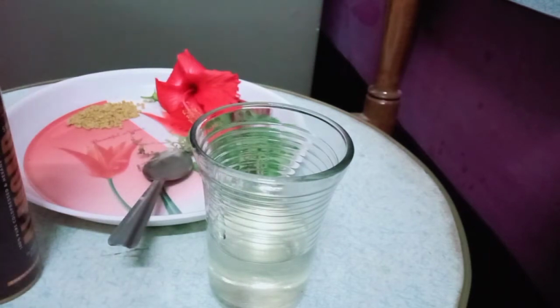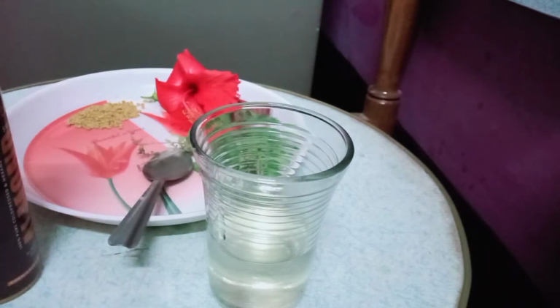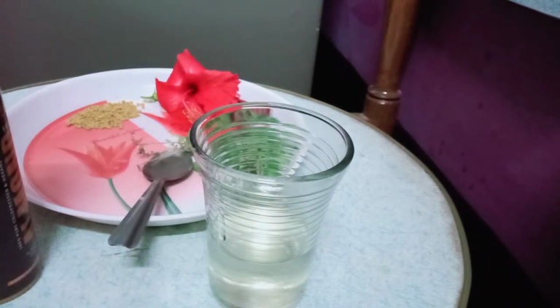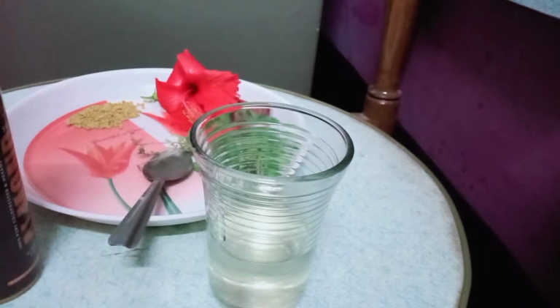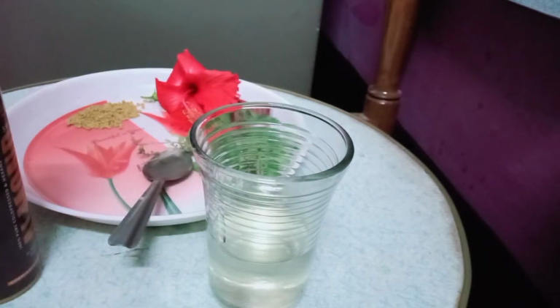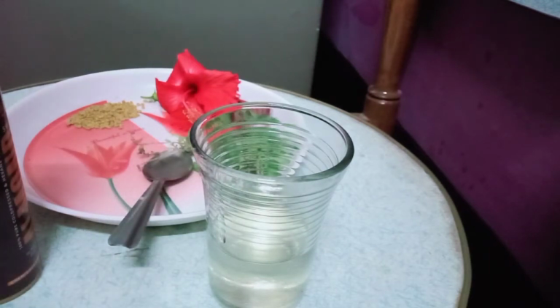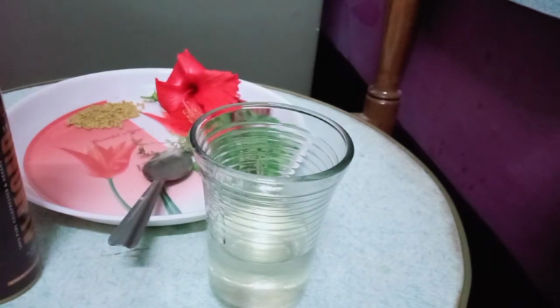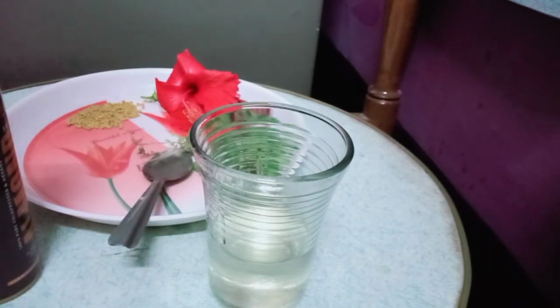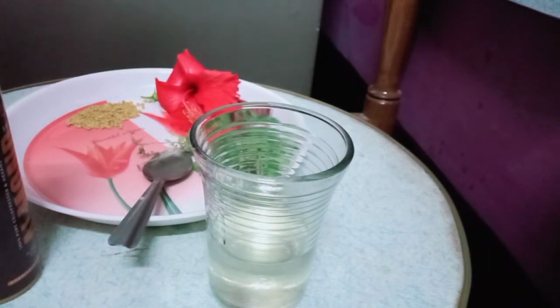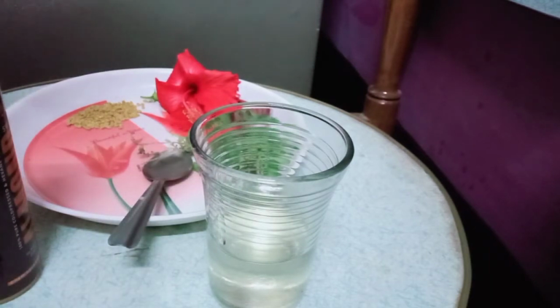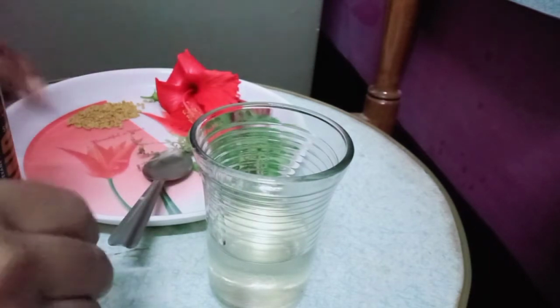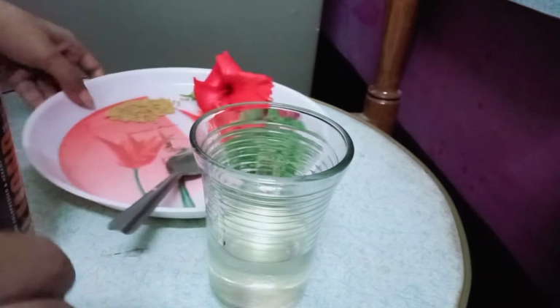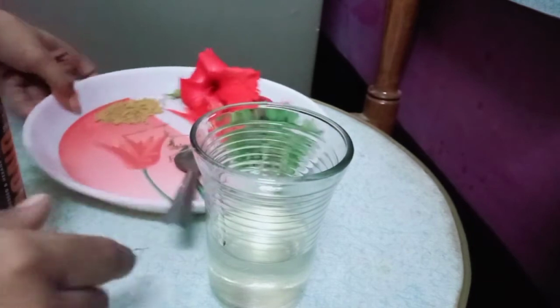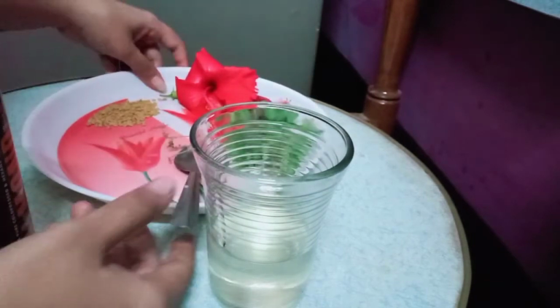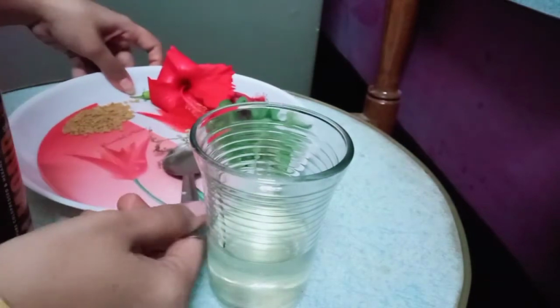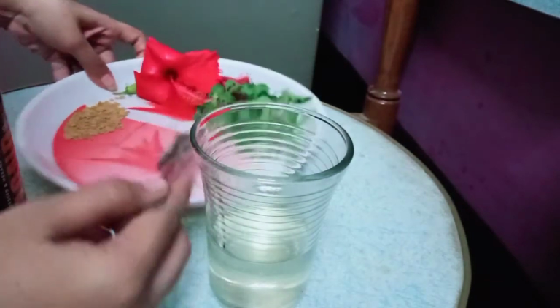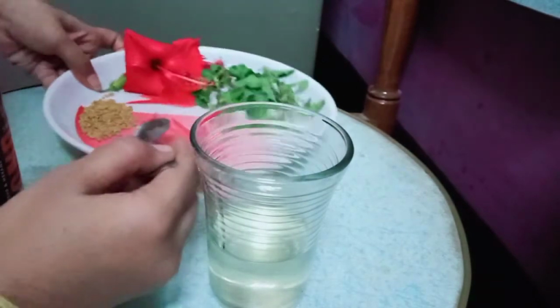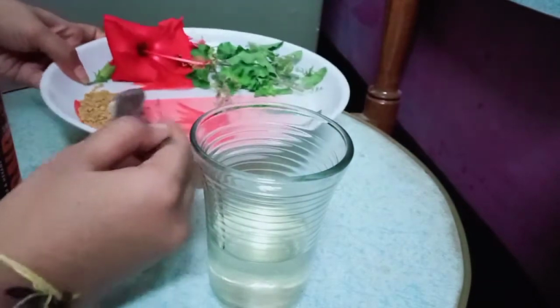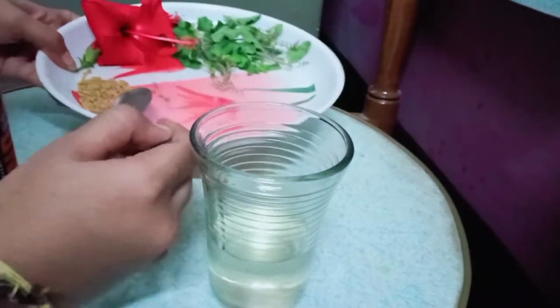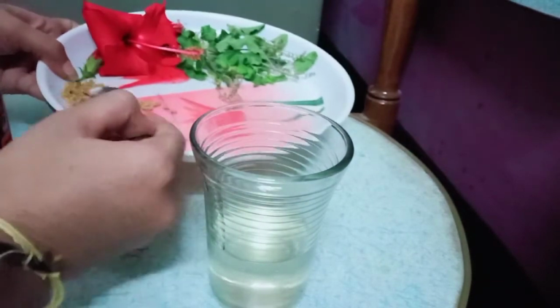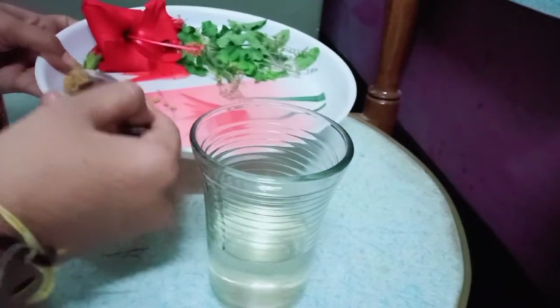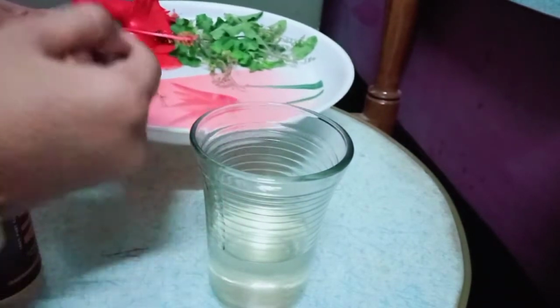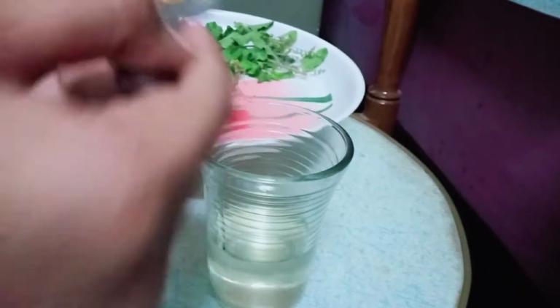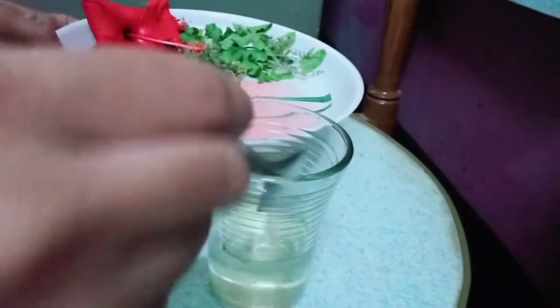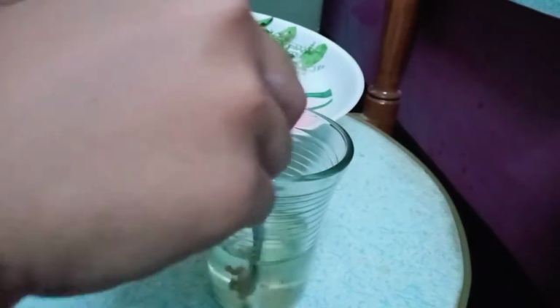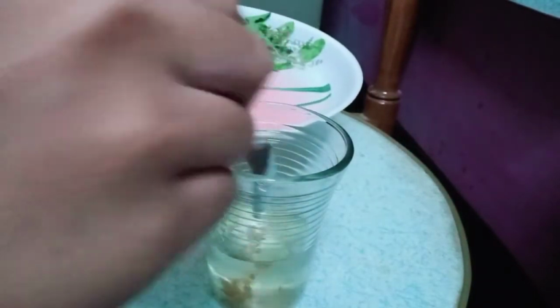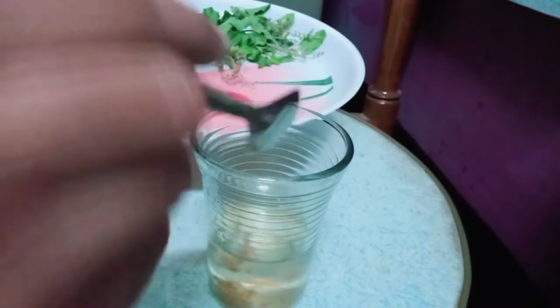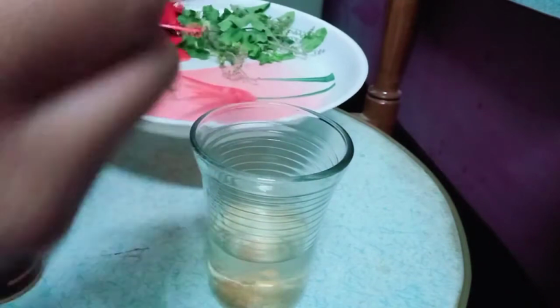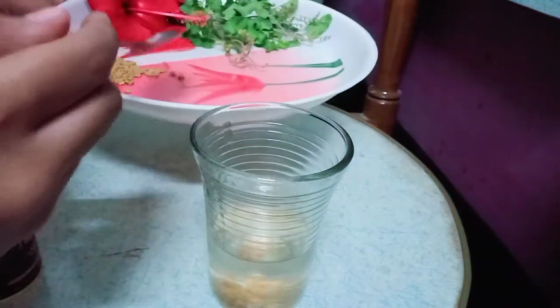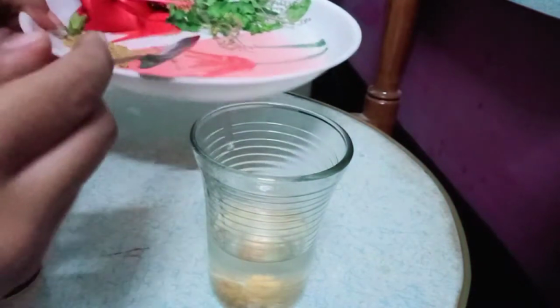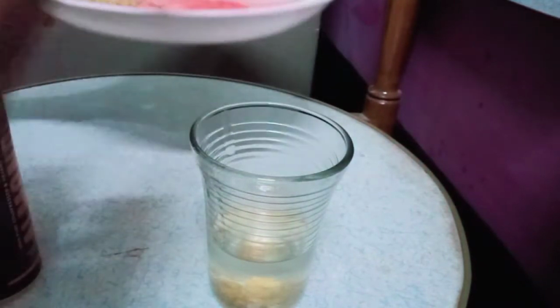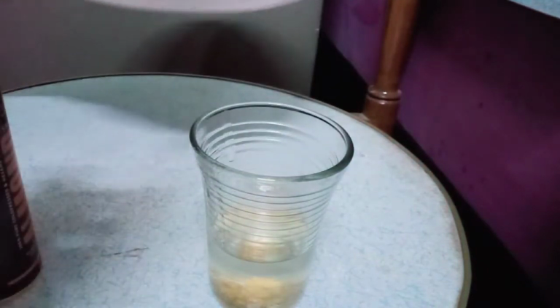Add 2 tablespoons of menthol. If you have hair fall or dandruff issues, adding menthol will help resolve those problems. Mix the seeds and flowers together.